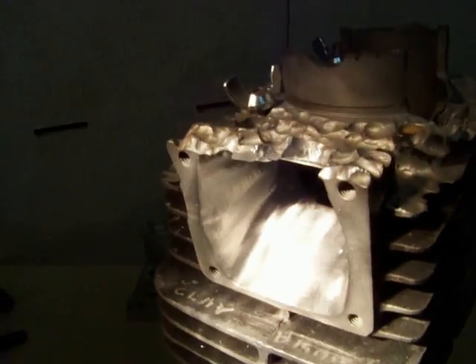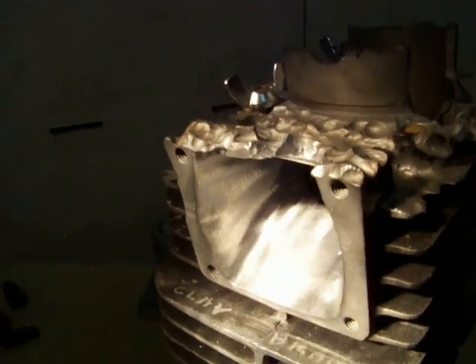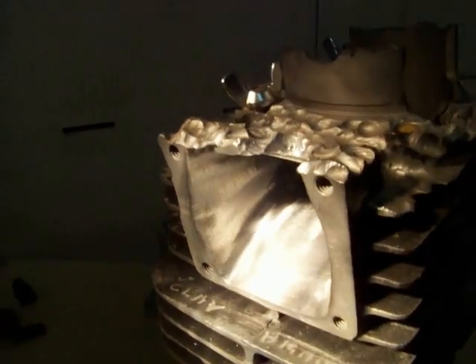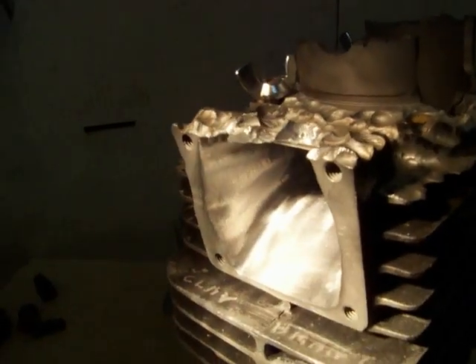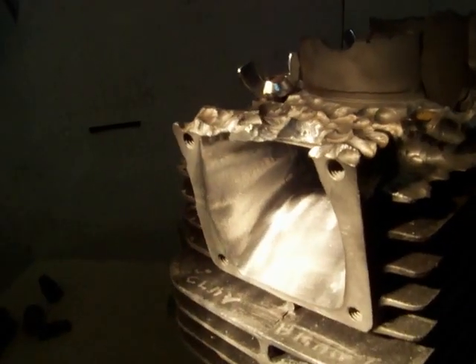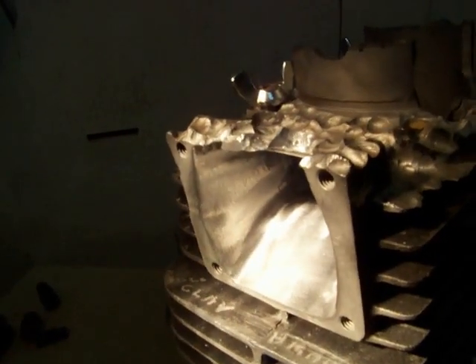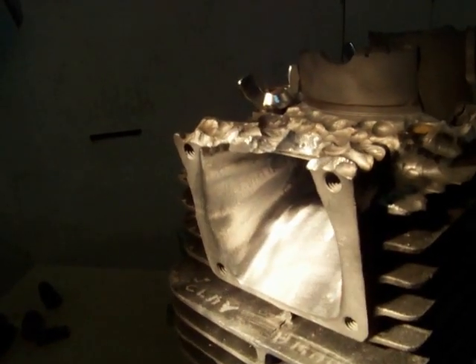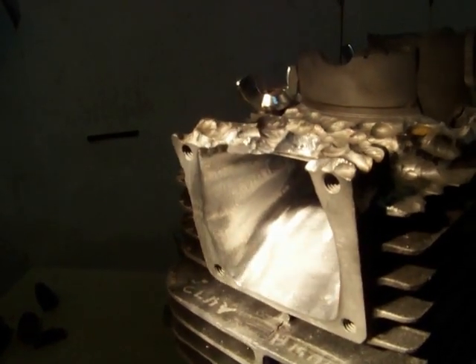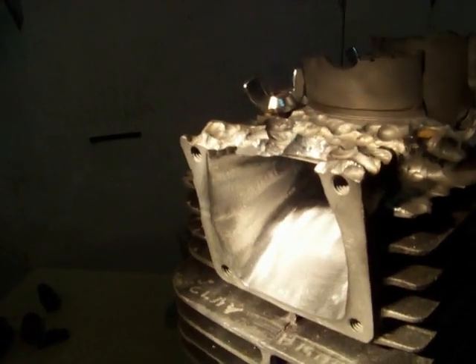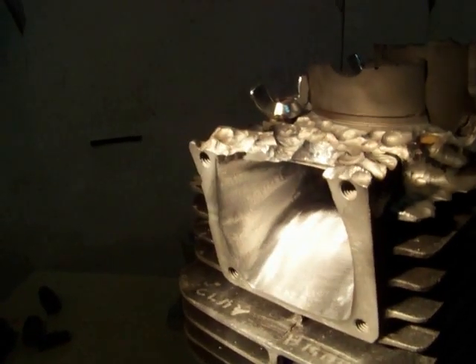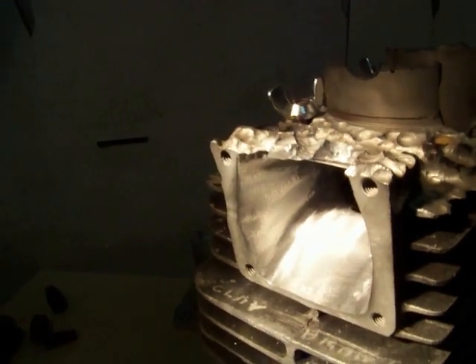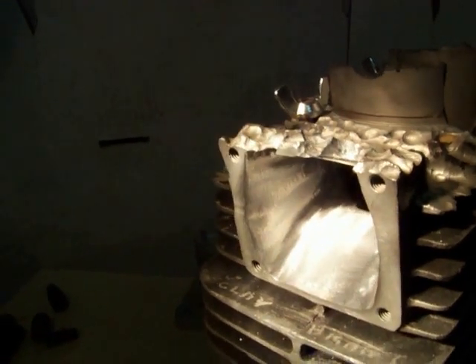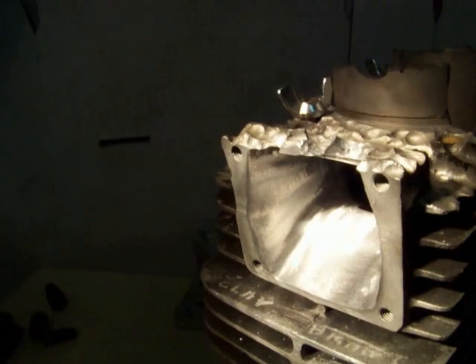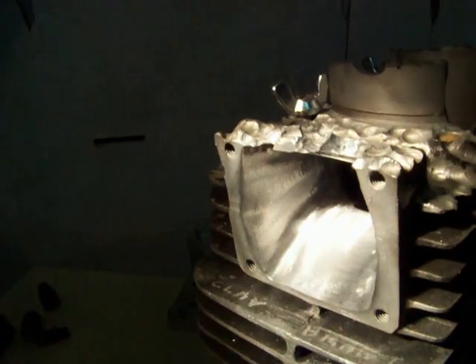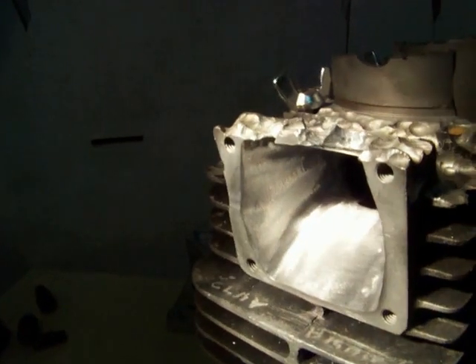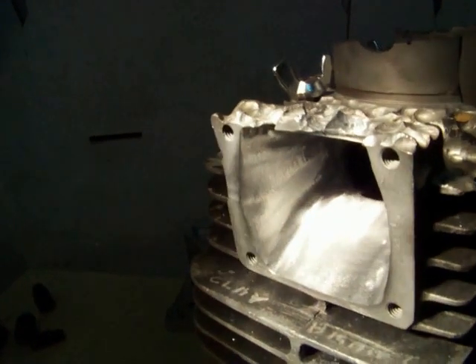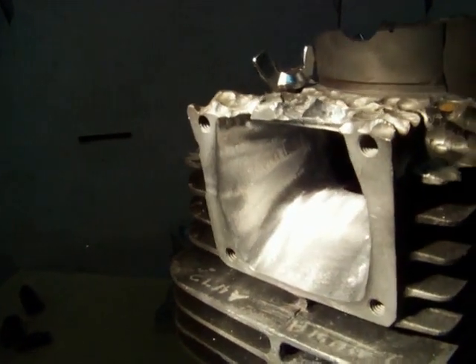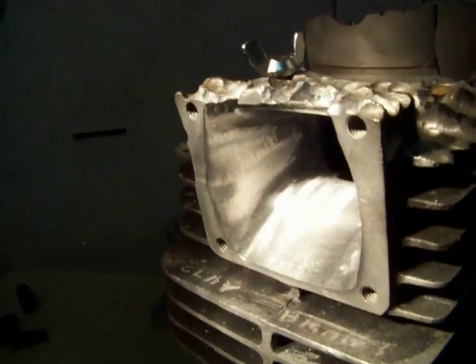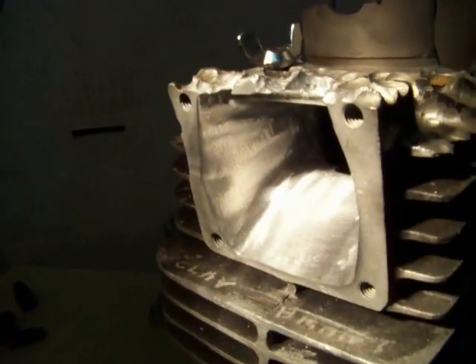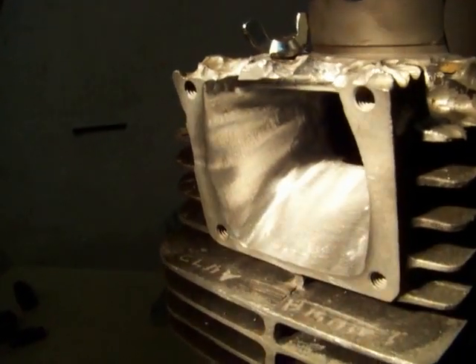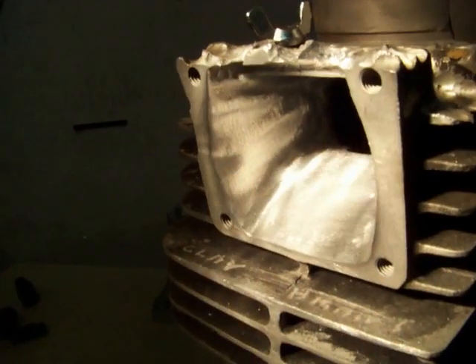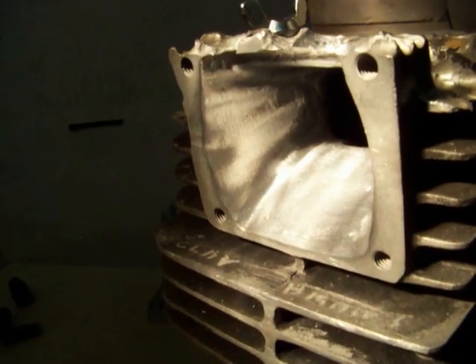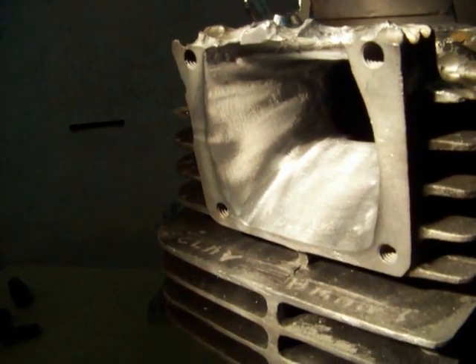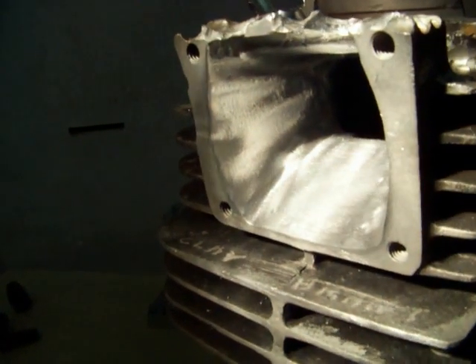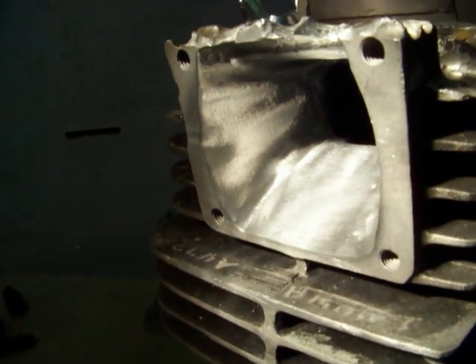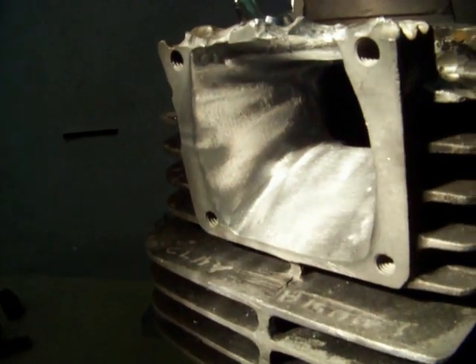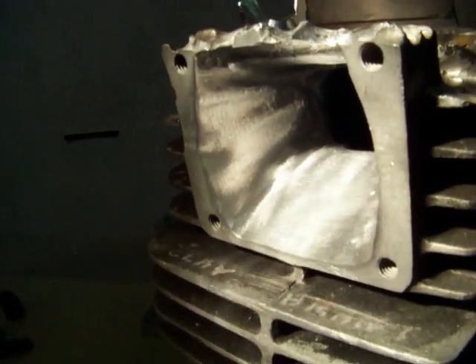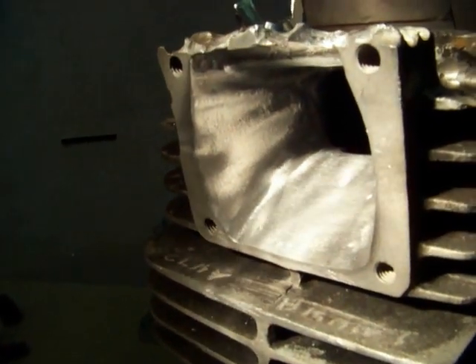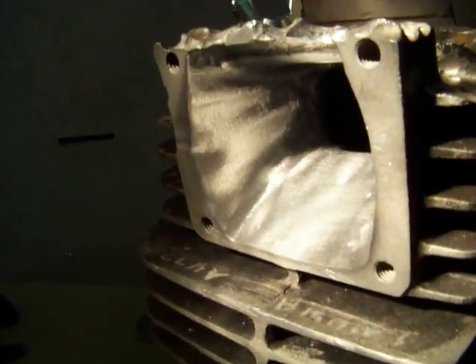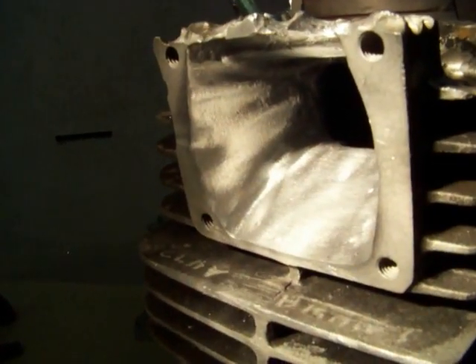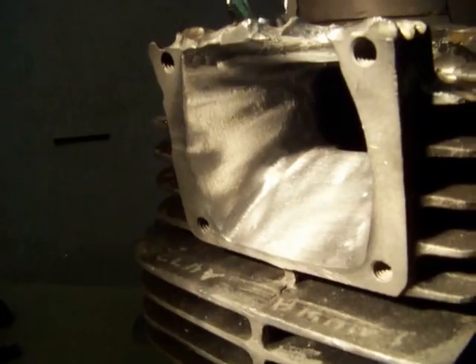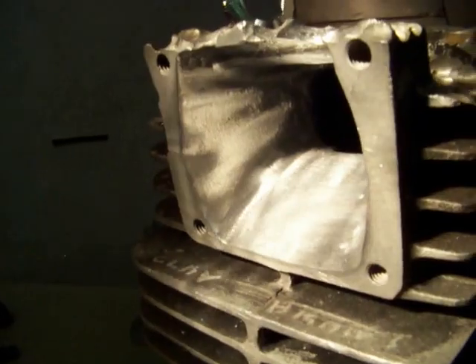Smooth to the touch, no rough edges, but nice and textured. It's going to increase the surface area and allow more fuel dissipation as it's moving across the intake.